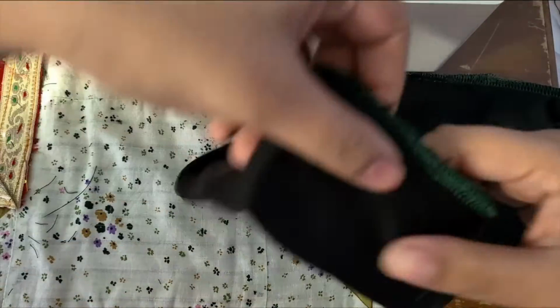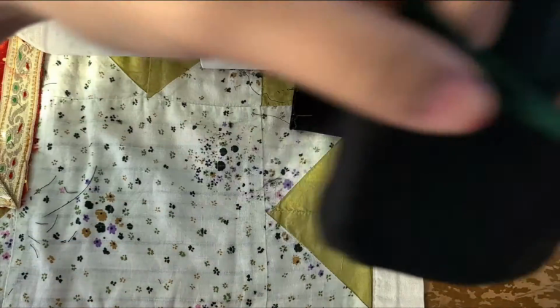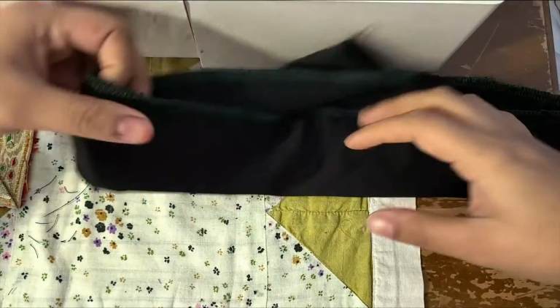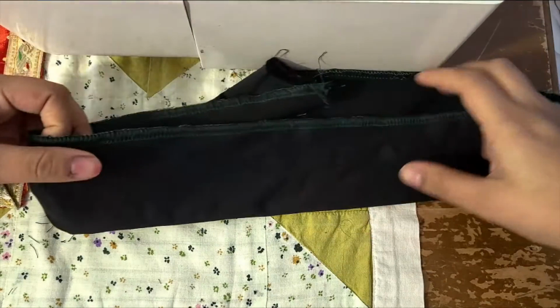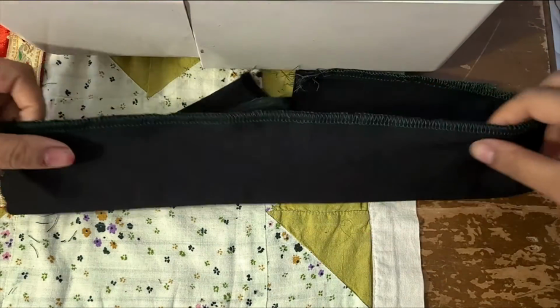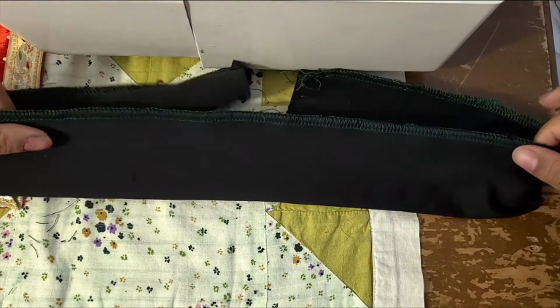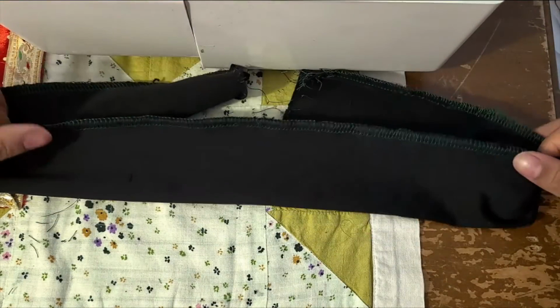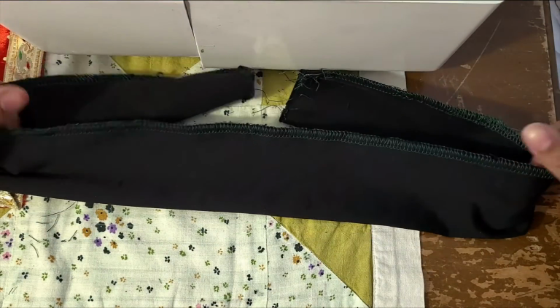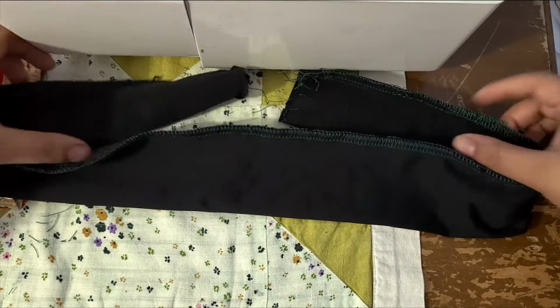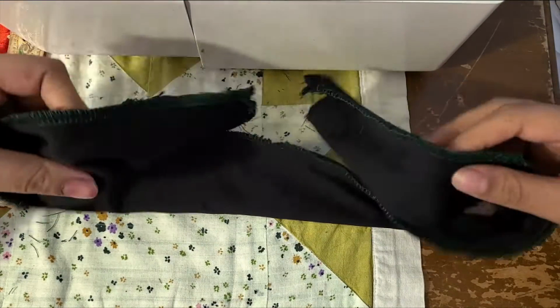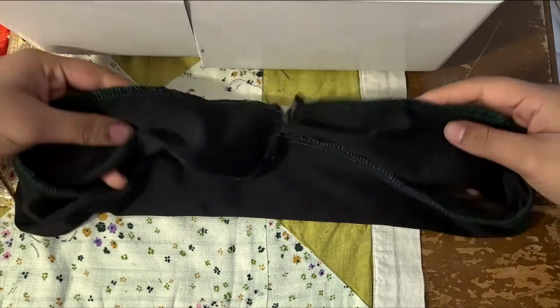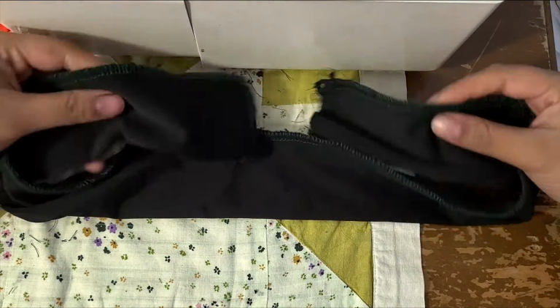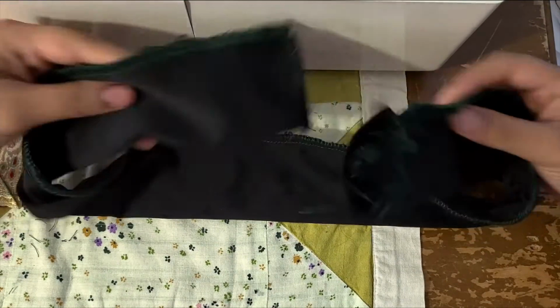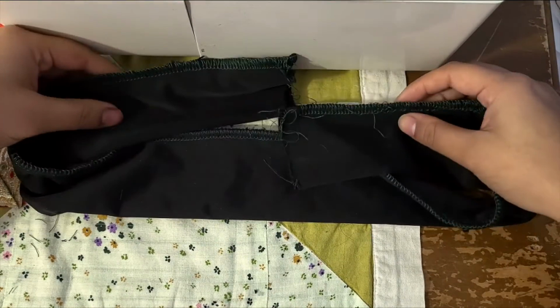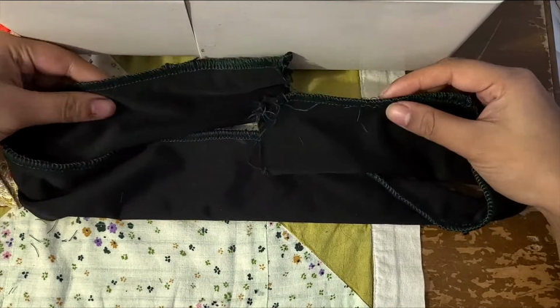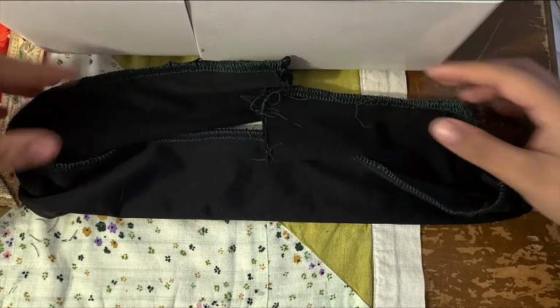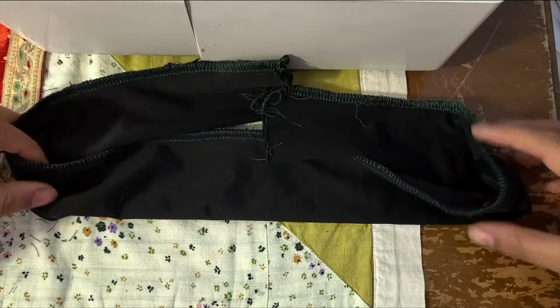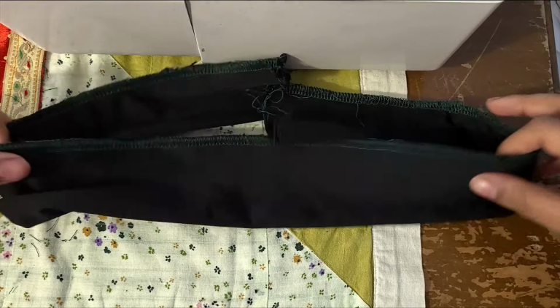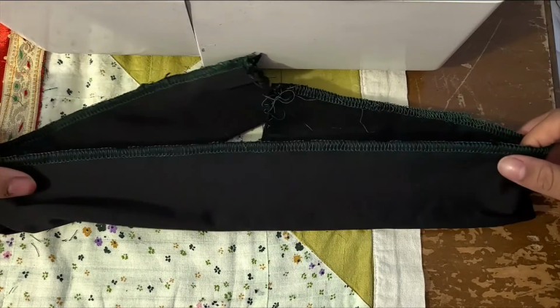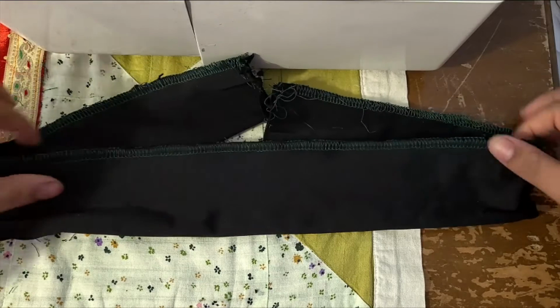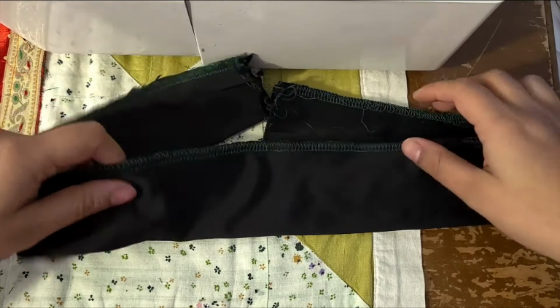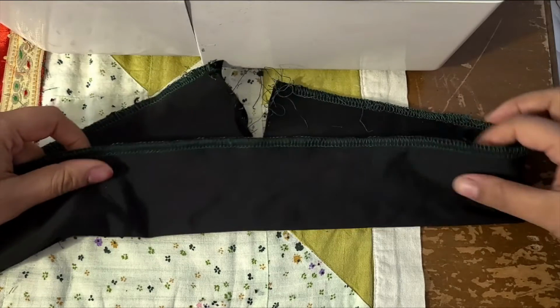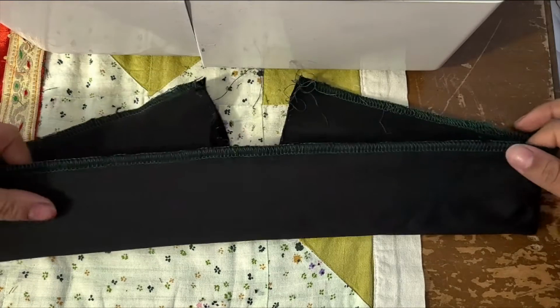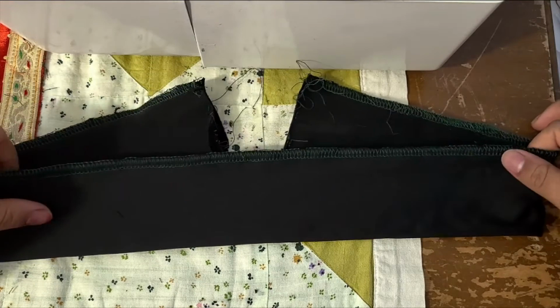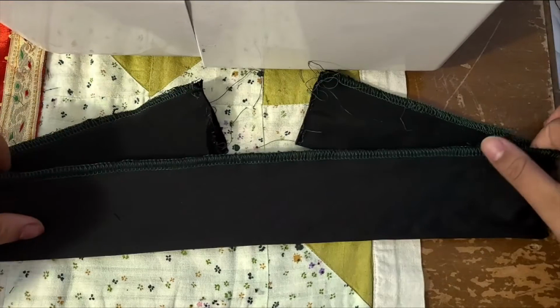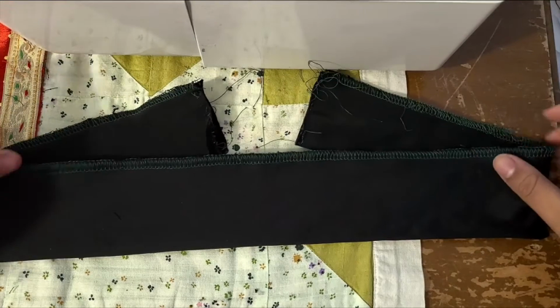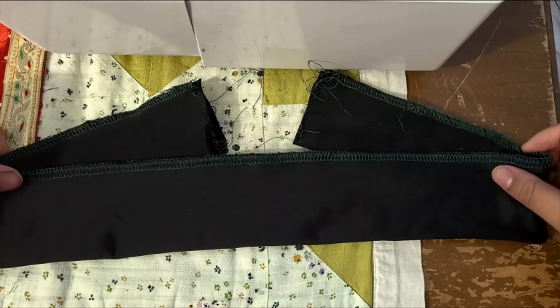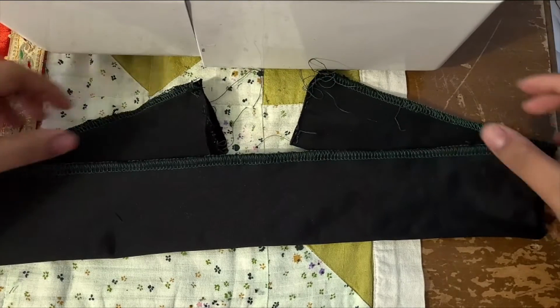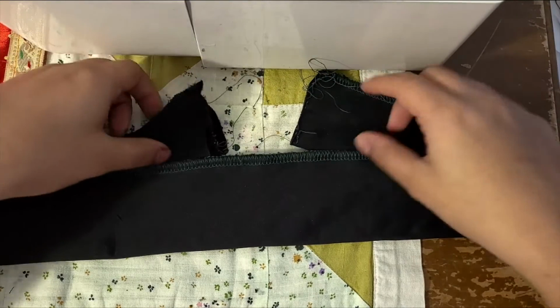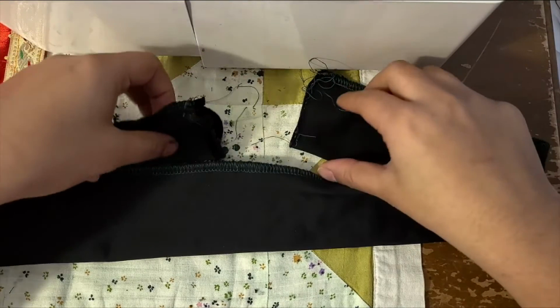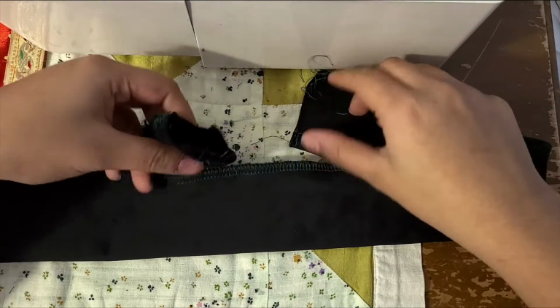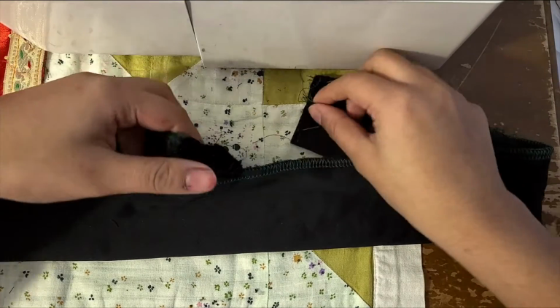I forgot to film this part, but you take the strip of fabric and fold it hot dog style so the right sides are facing each other. Stitch along the long edge — this creates a tube!